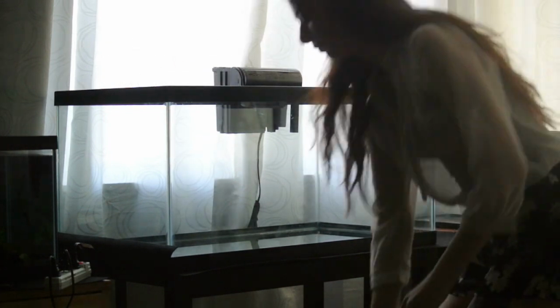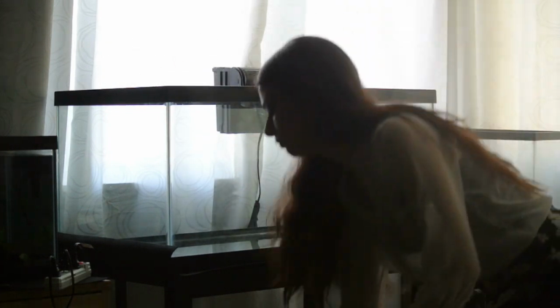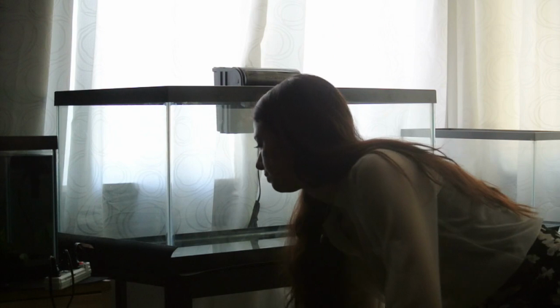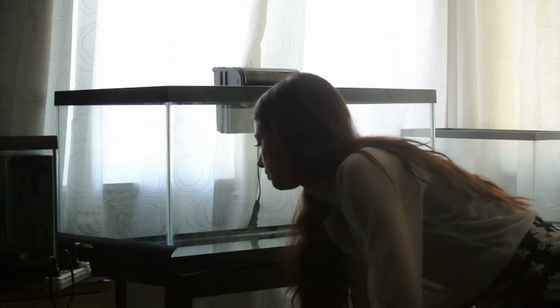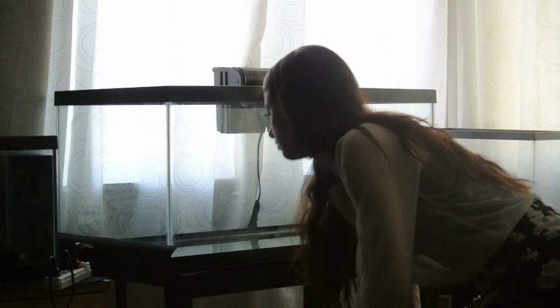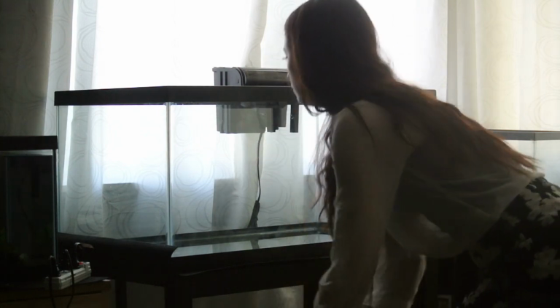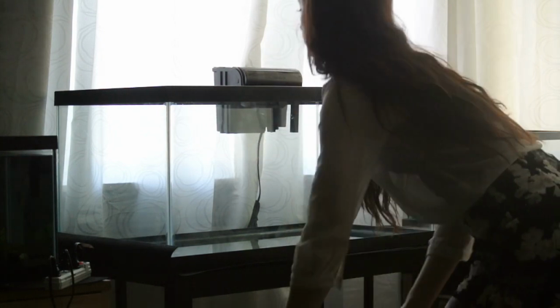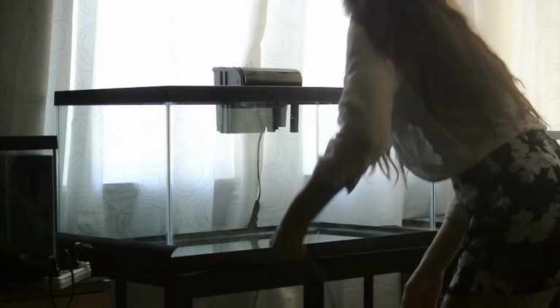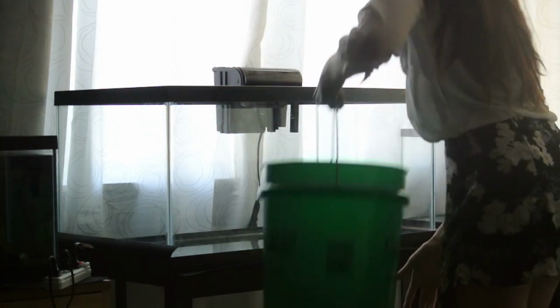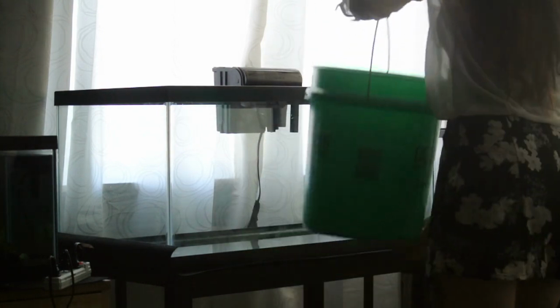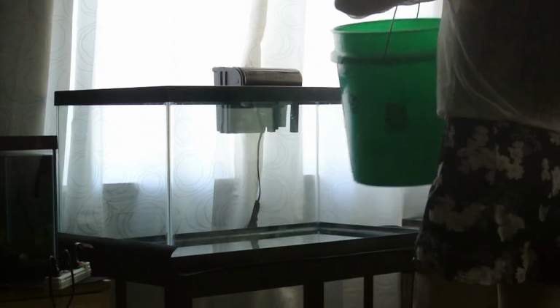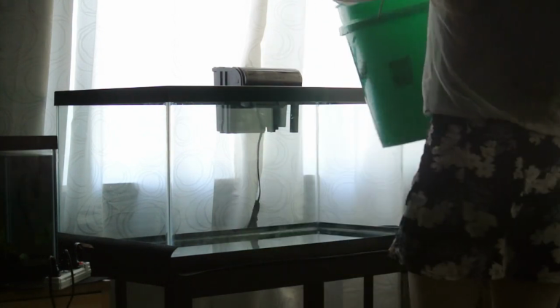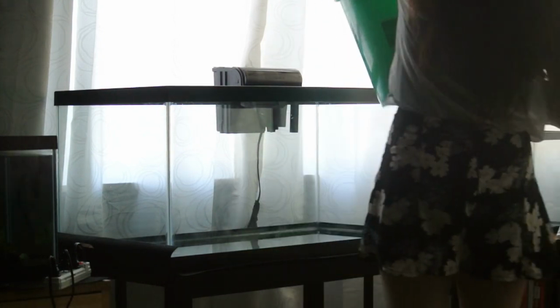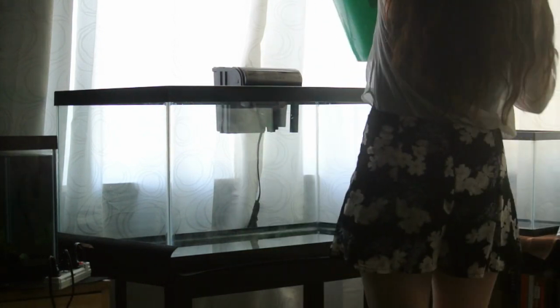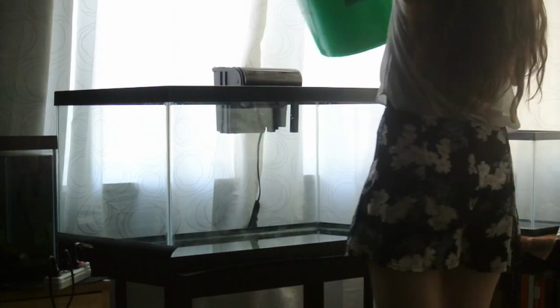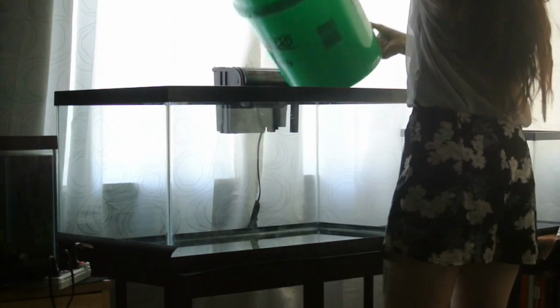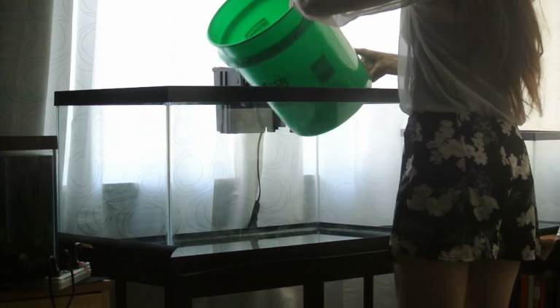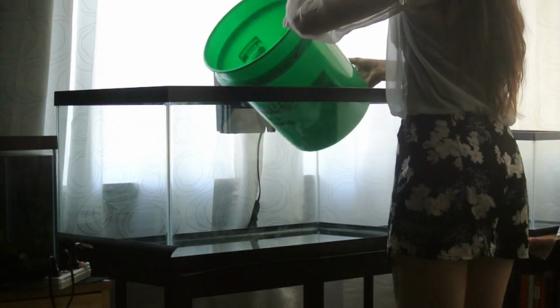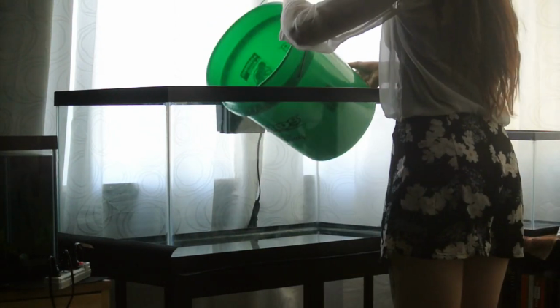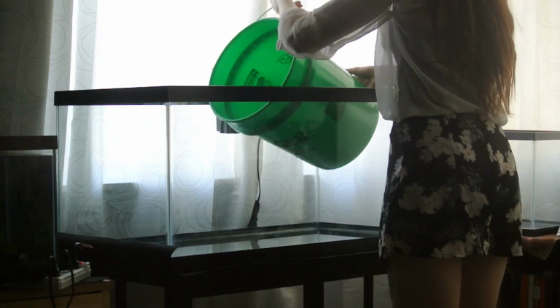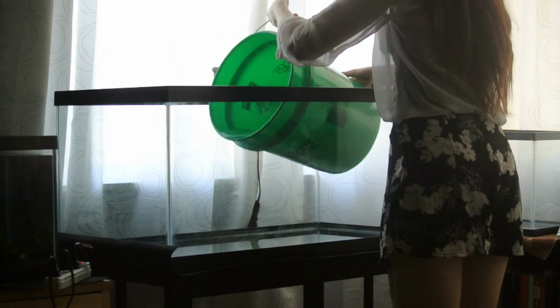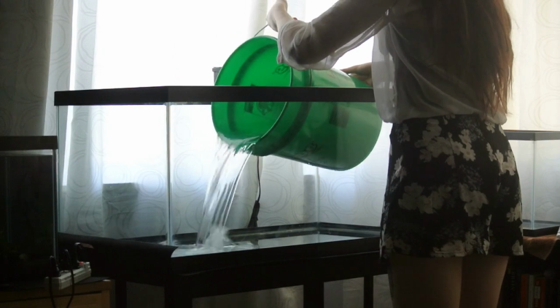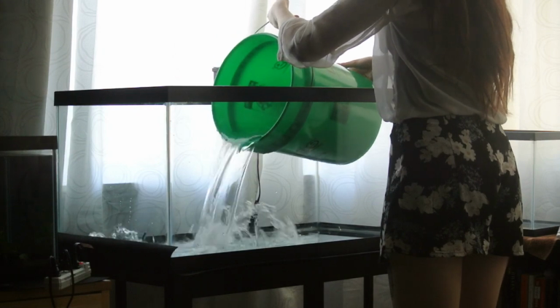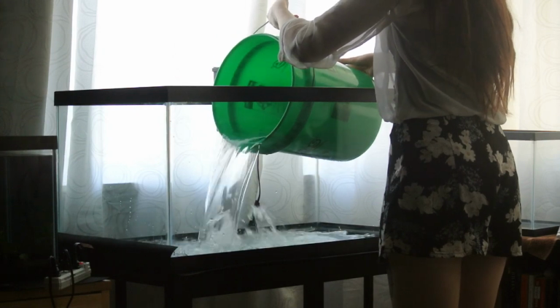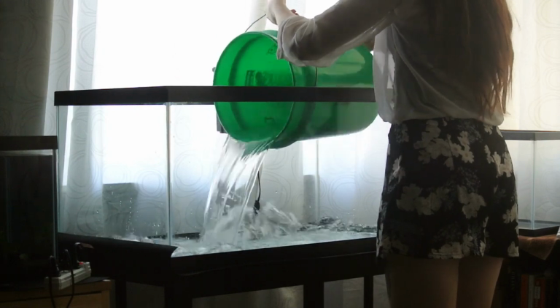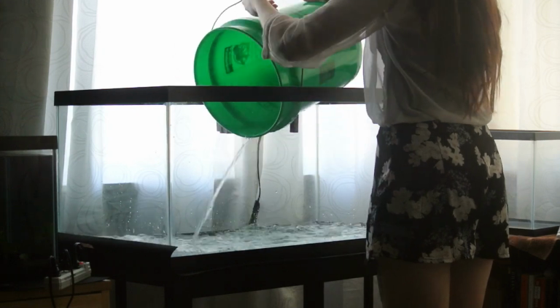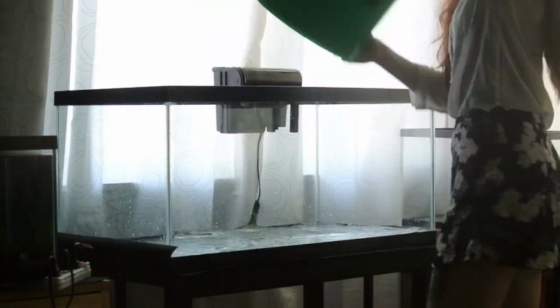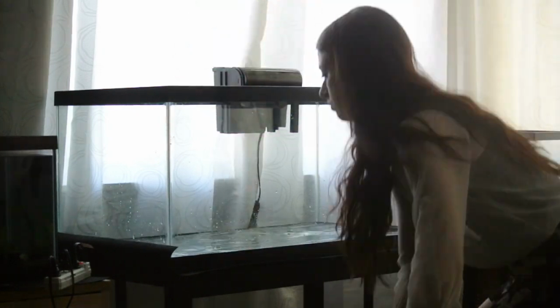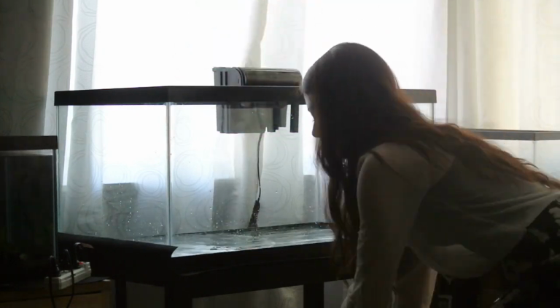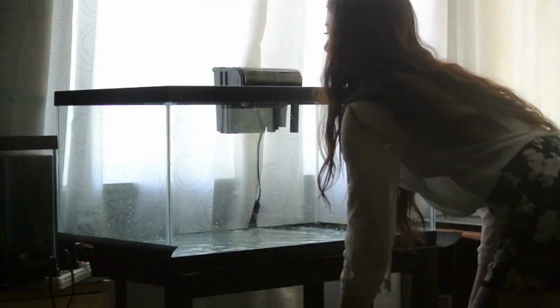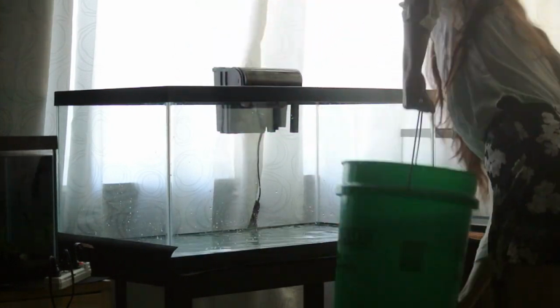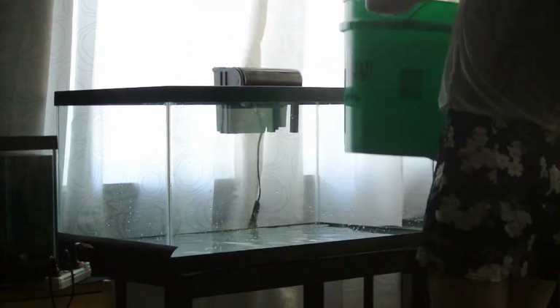So I've had my axolotl Gilly Nelson tubbed underneath this tank for quite some time in quarantine, so here I'm adding some of his dirty water to get the filter cycled faster.